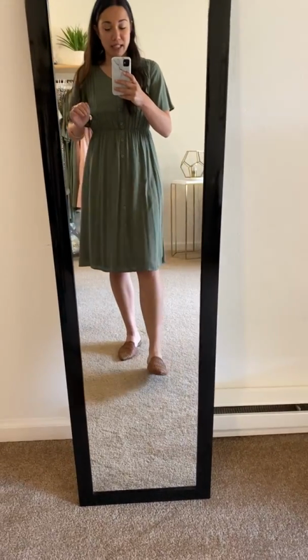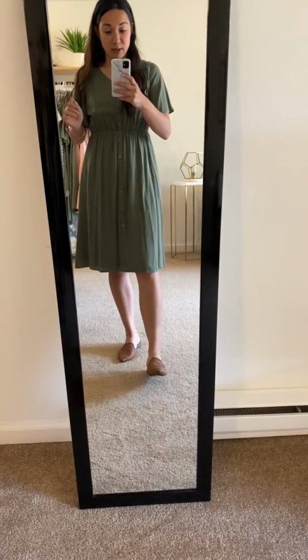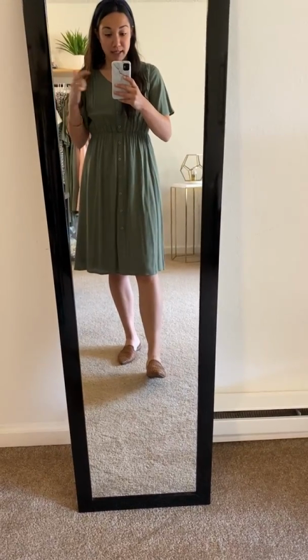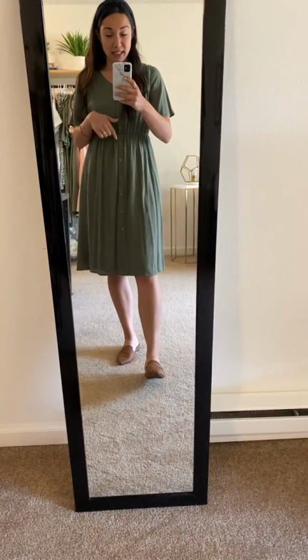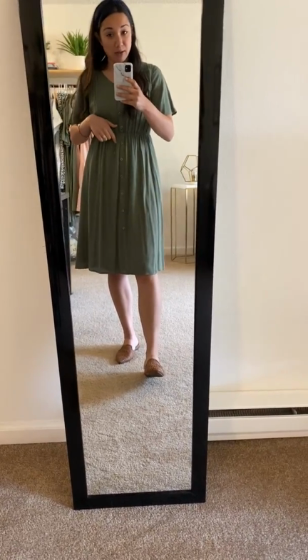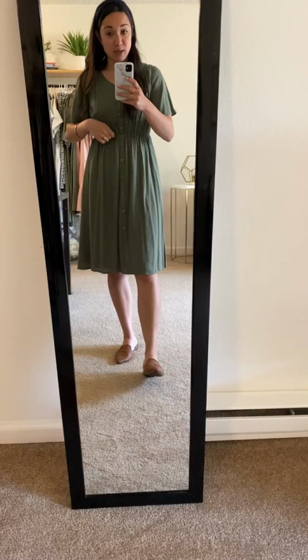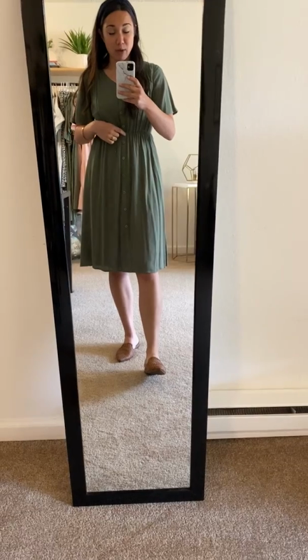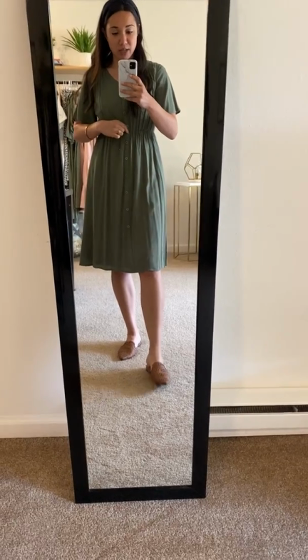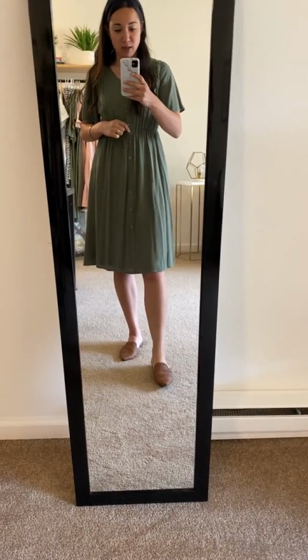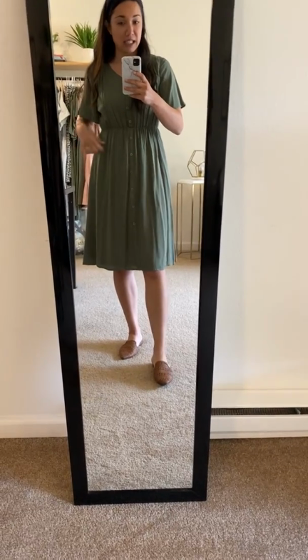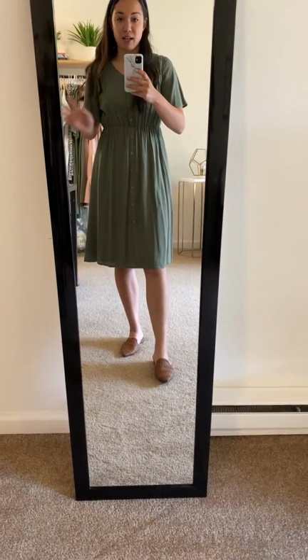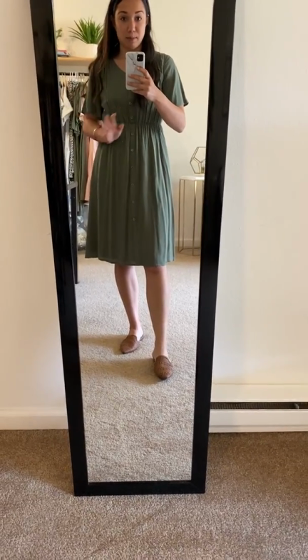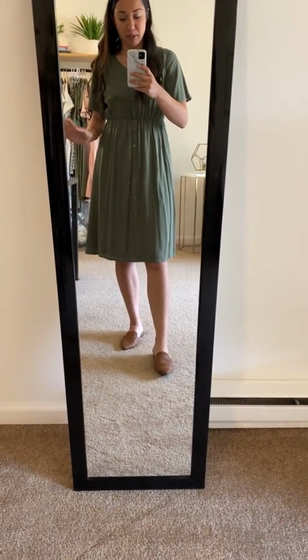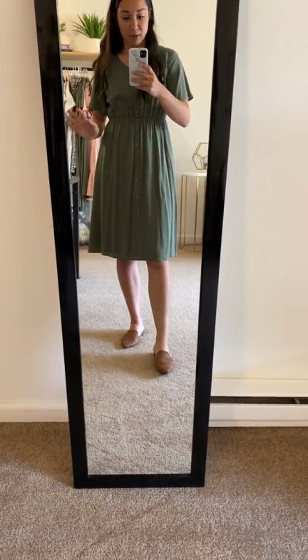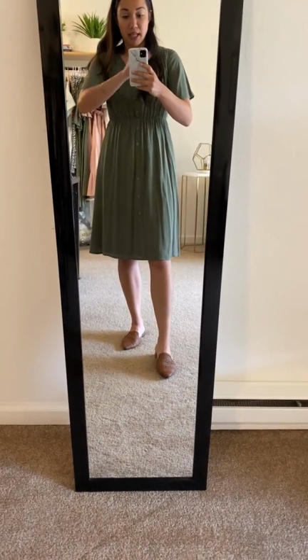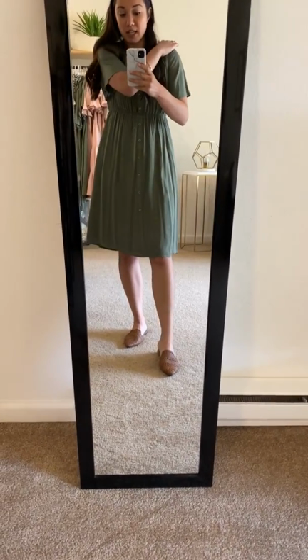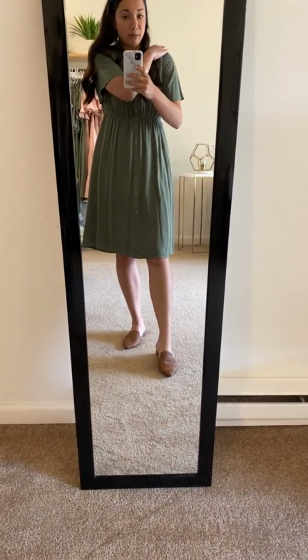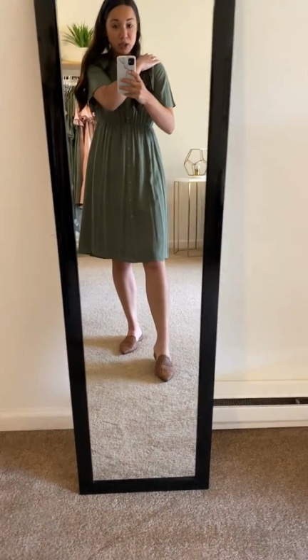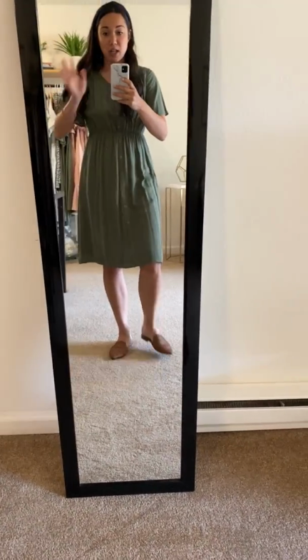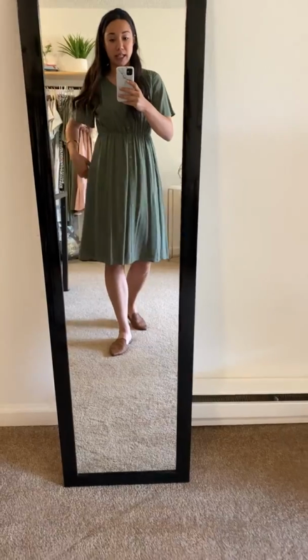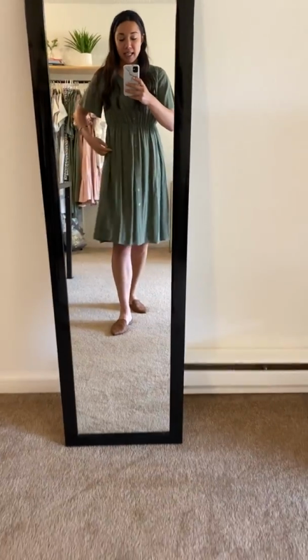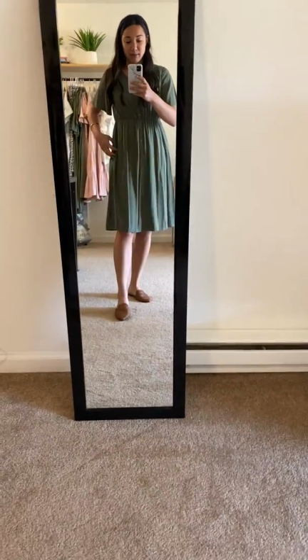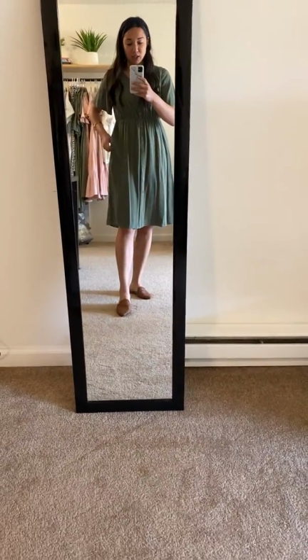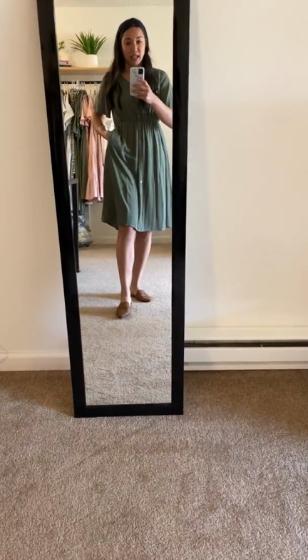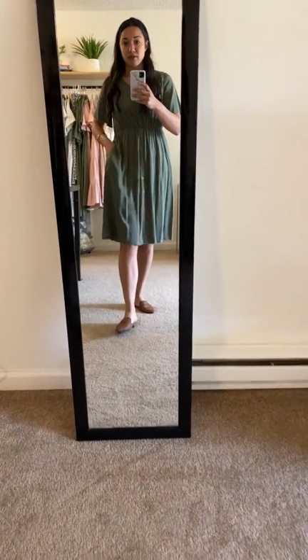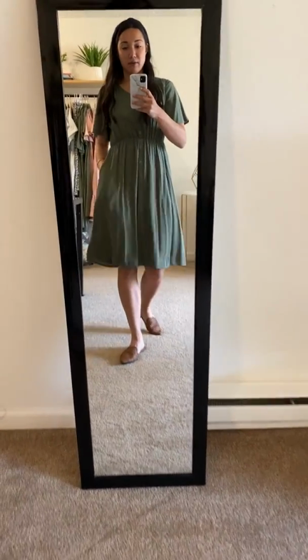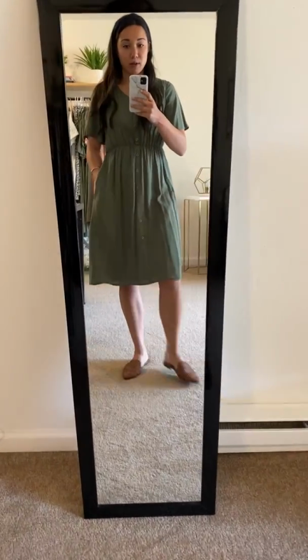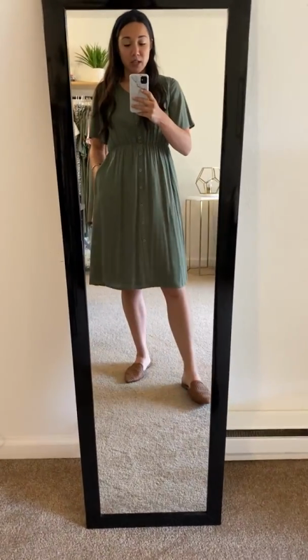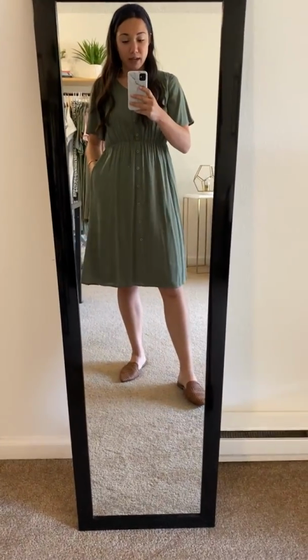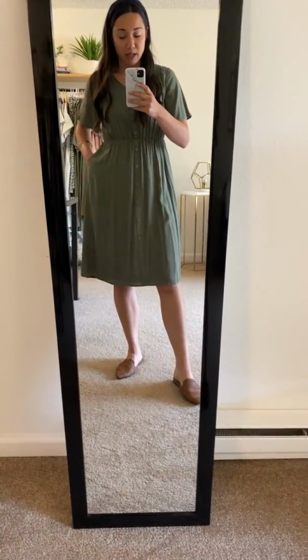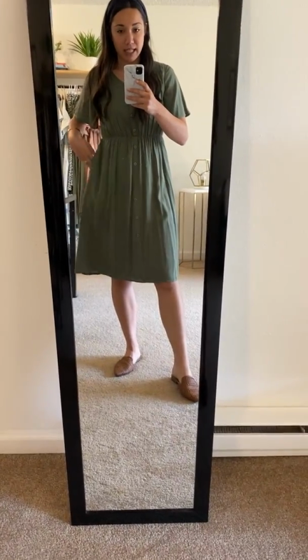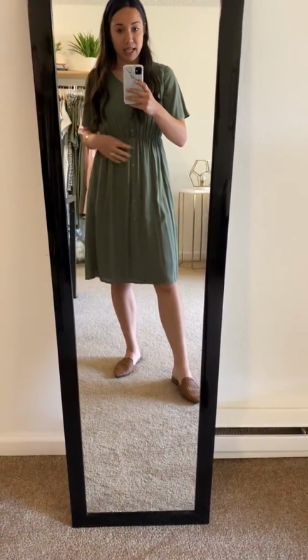I would definitely recommend sizing down on this one. I'm wearing an extra small on this and feel plenty roomy. It's not tight in my shoulders at all. It's hitting me at a great length, it's very comfortable. So I would definitely recommend sizing down.